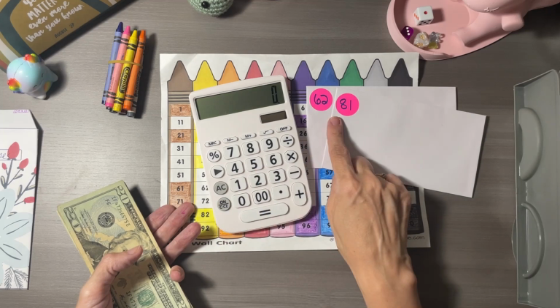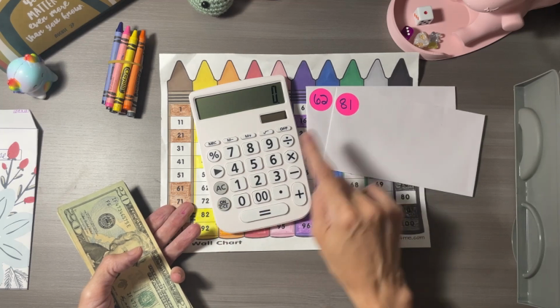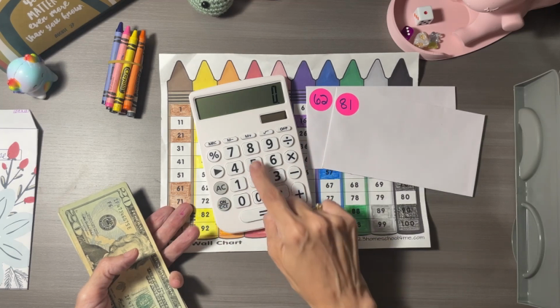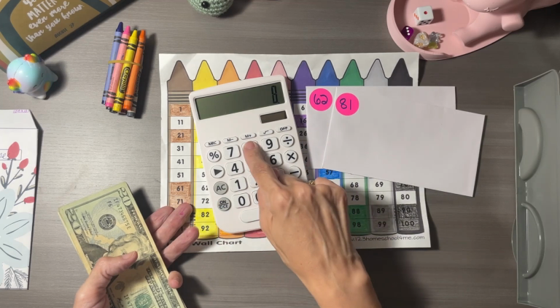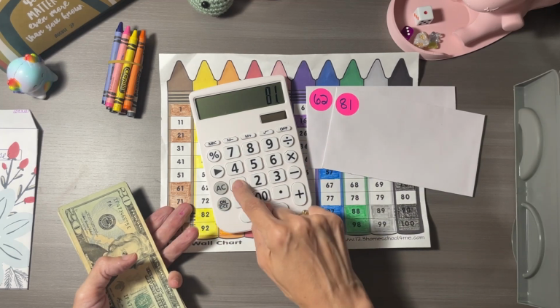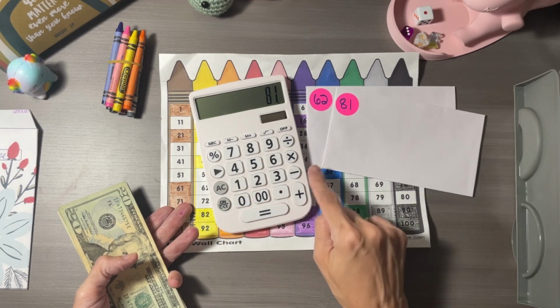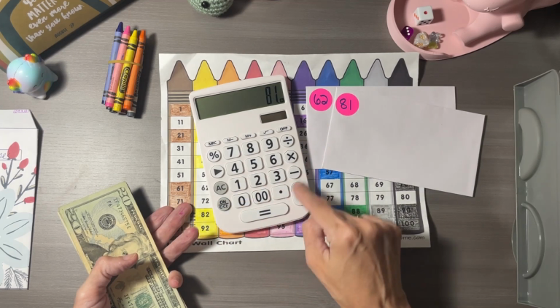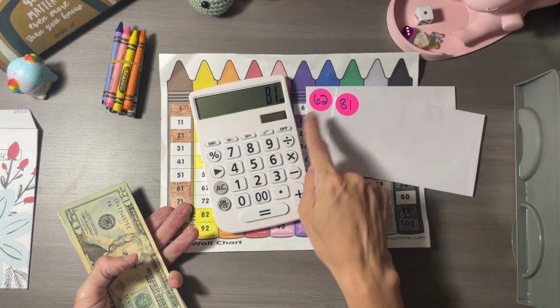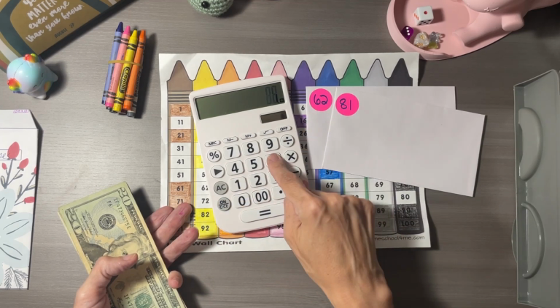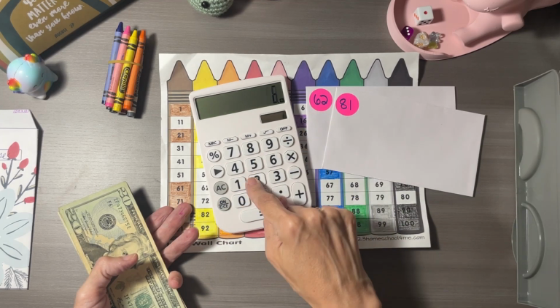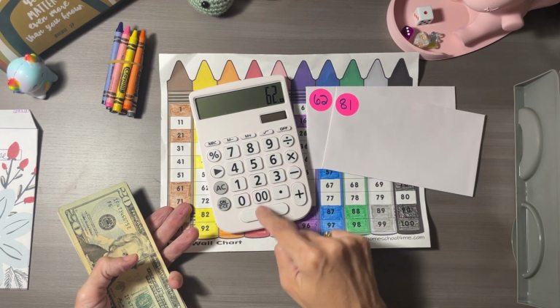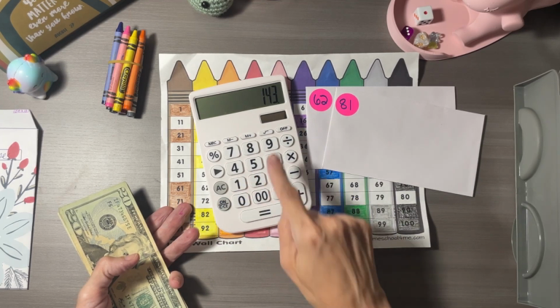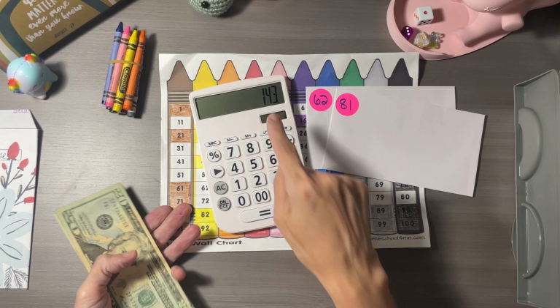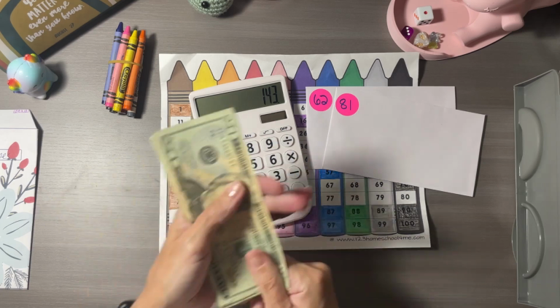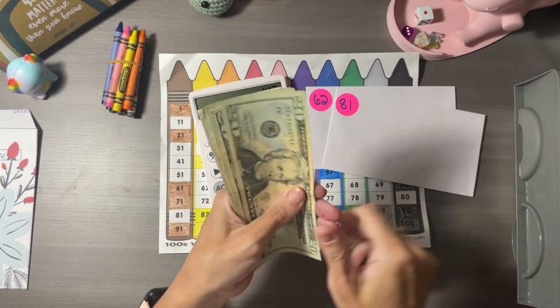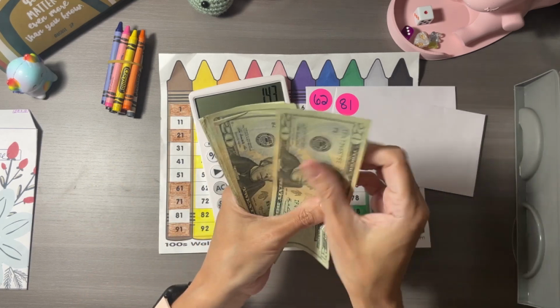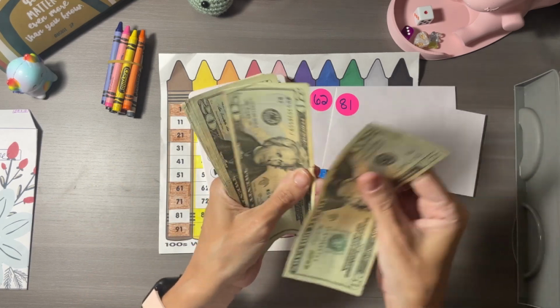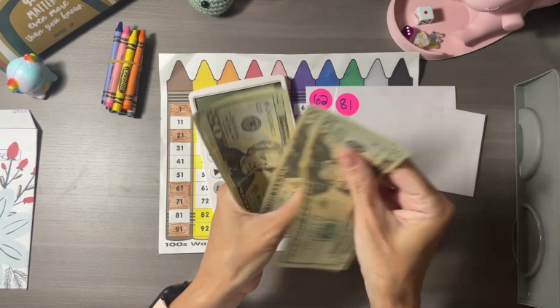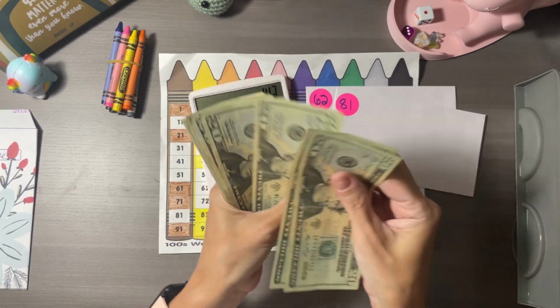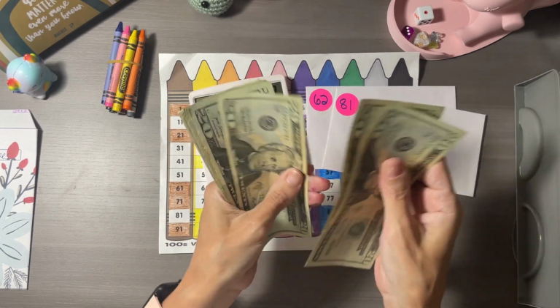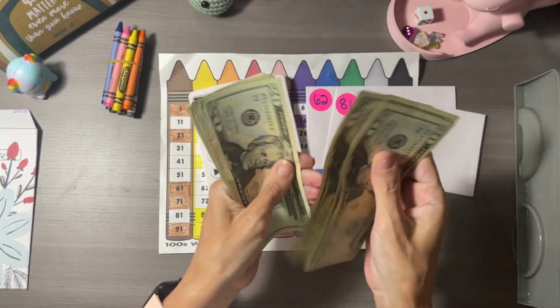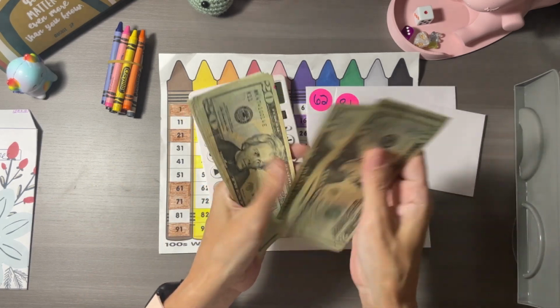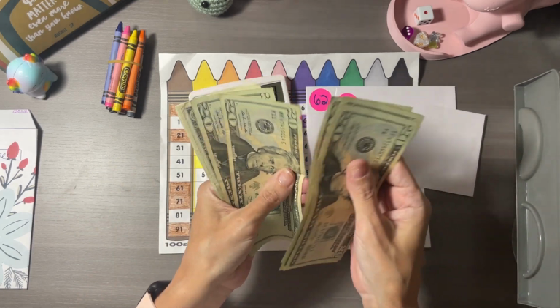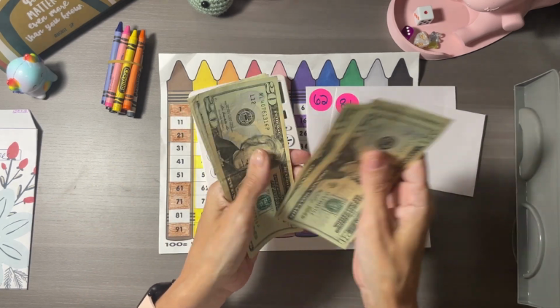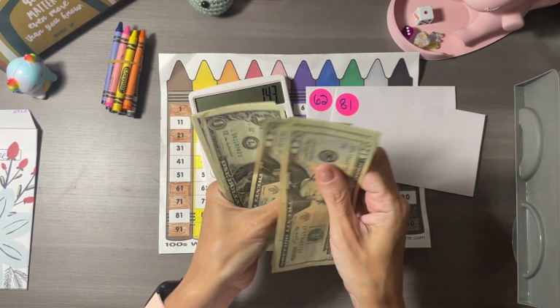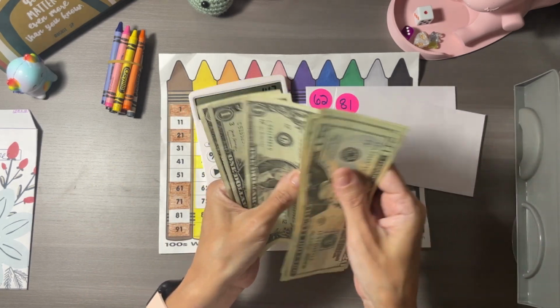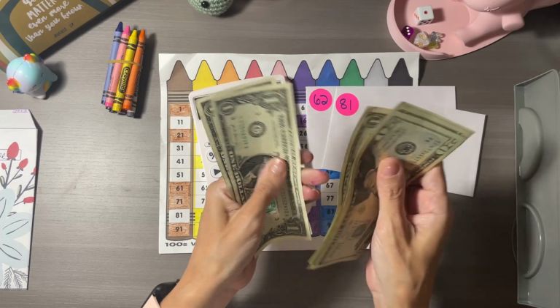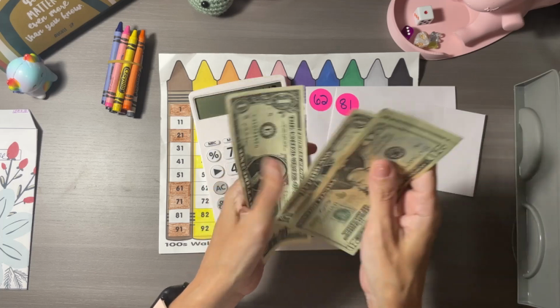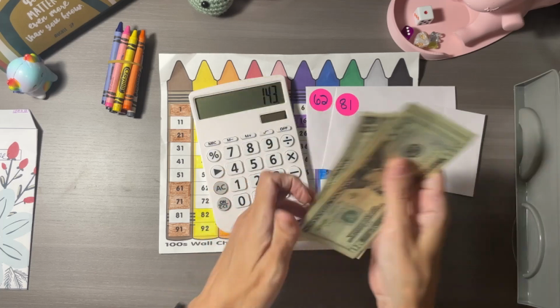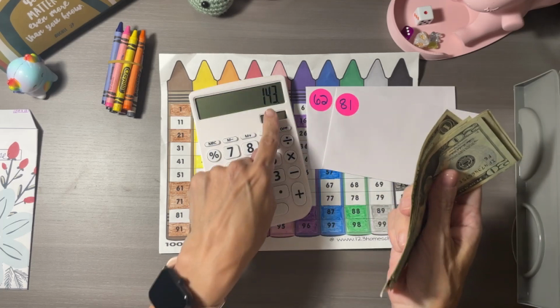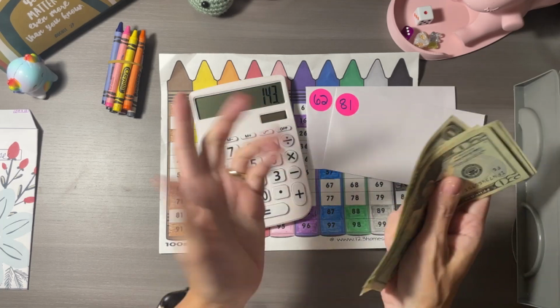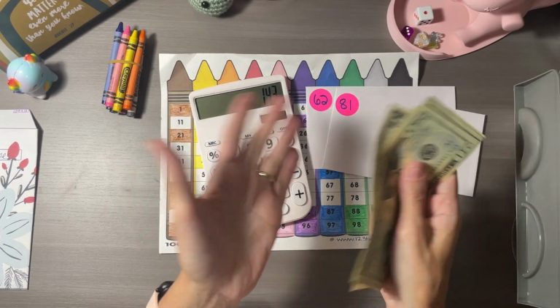Let's check what we have. First, let's double check: 81 plus 62 is 143. So we have 2, 4, 6, 8, 10... 41, 42, 43 — which is perfect.